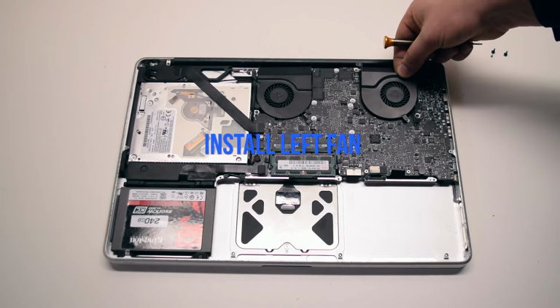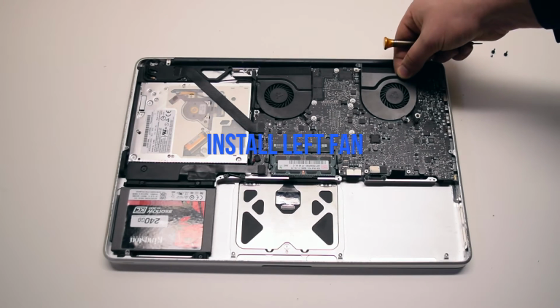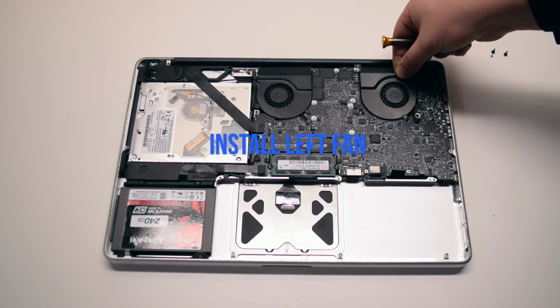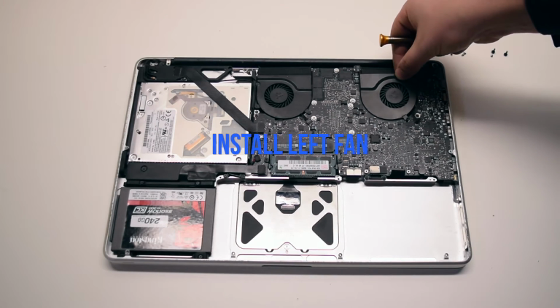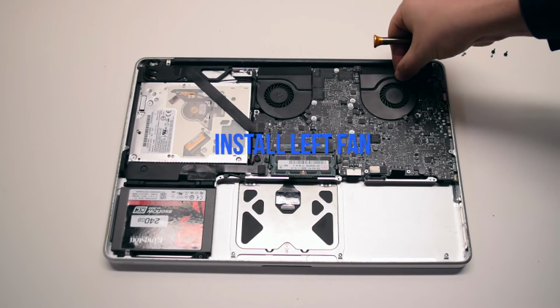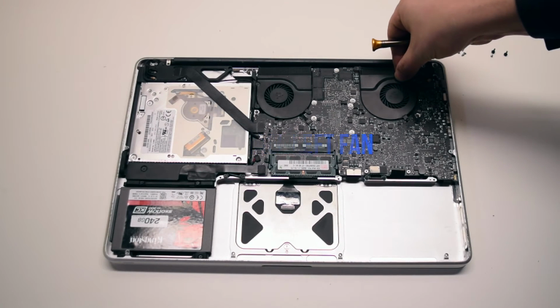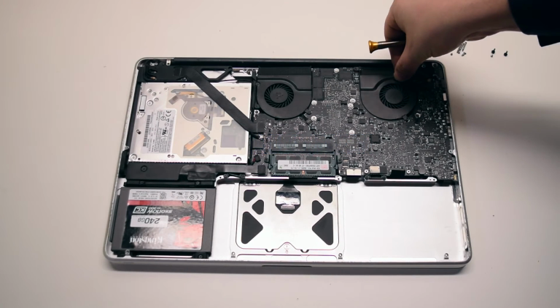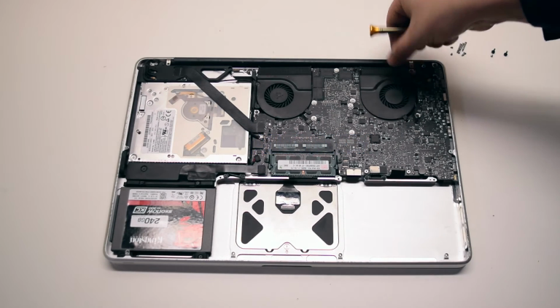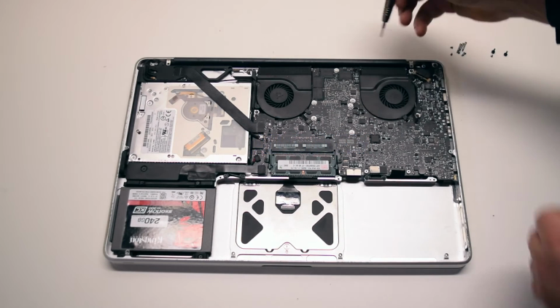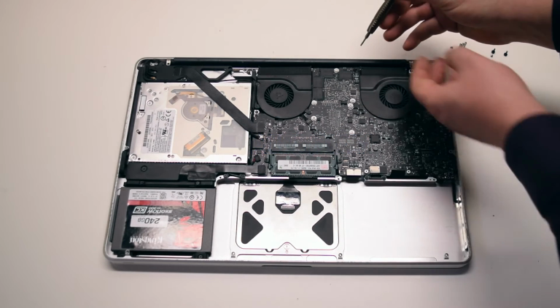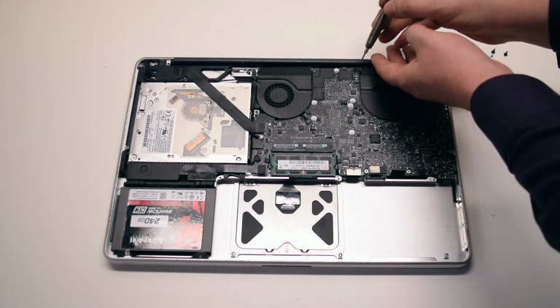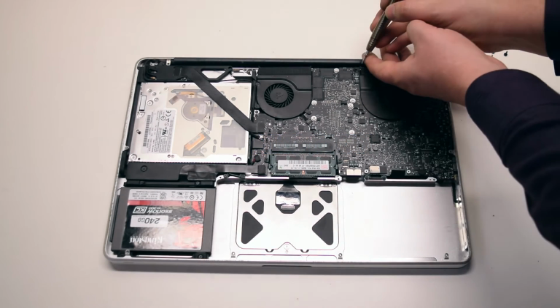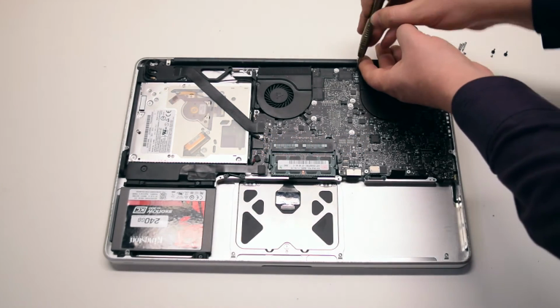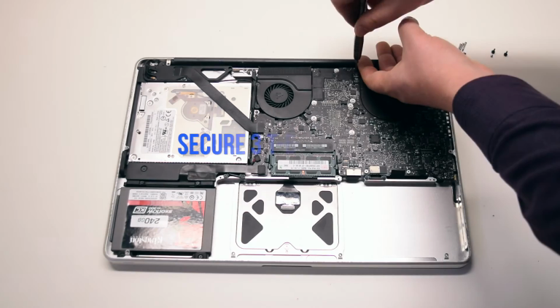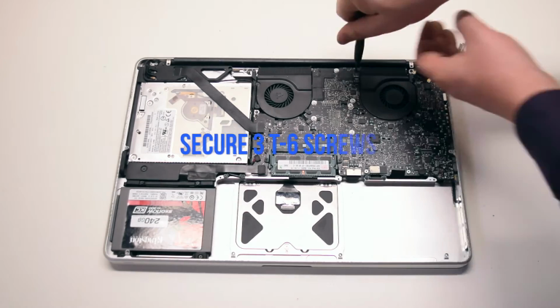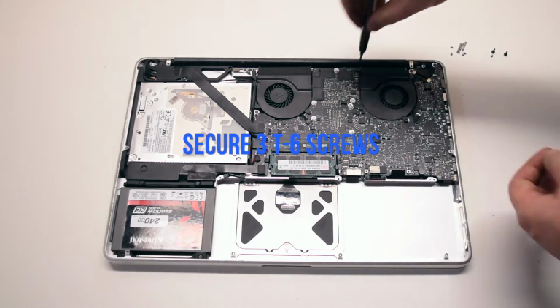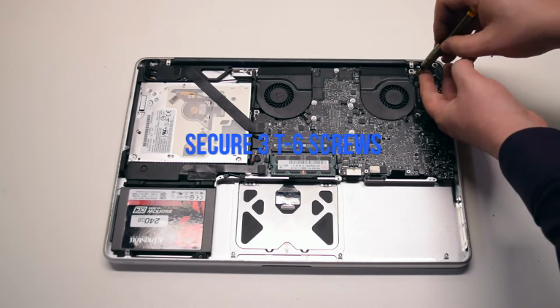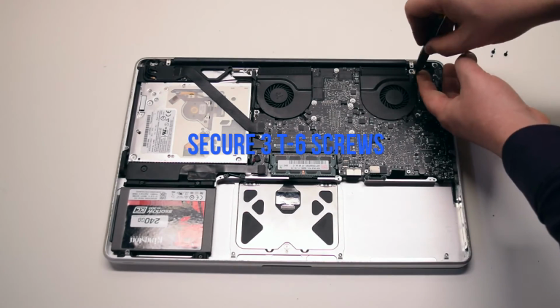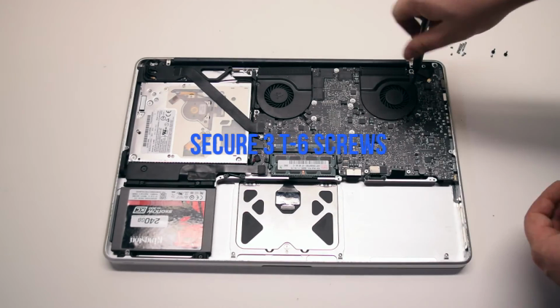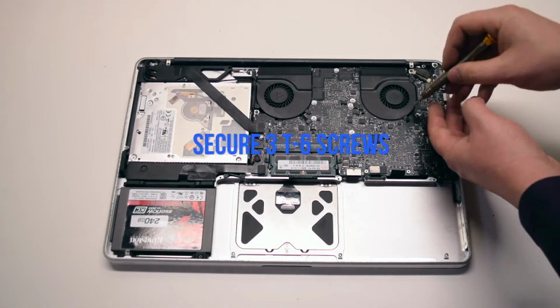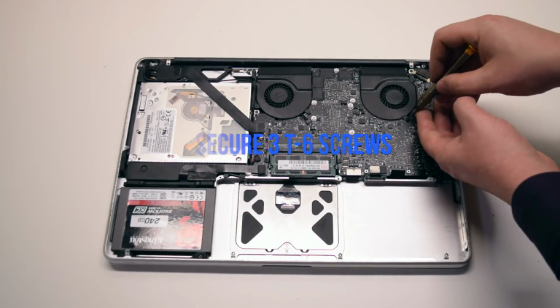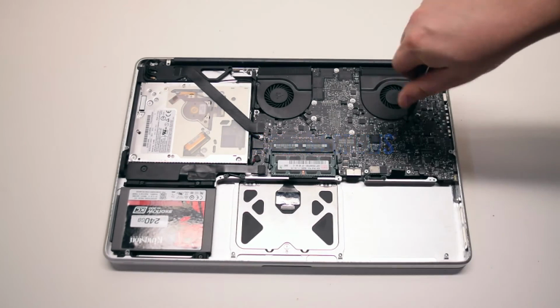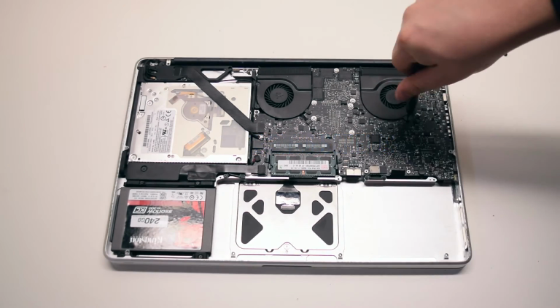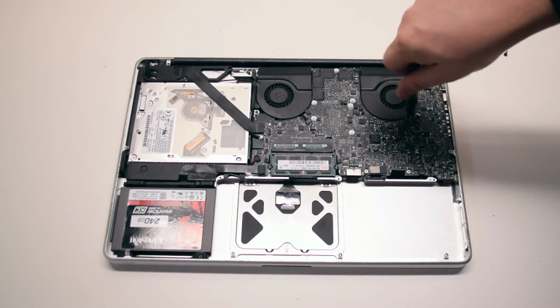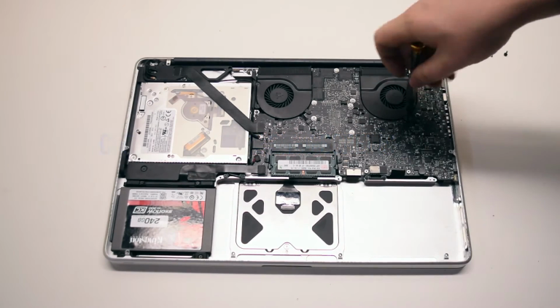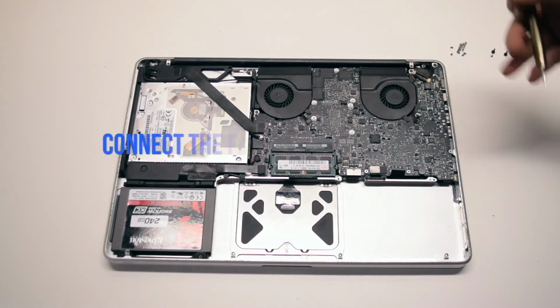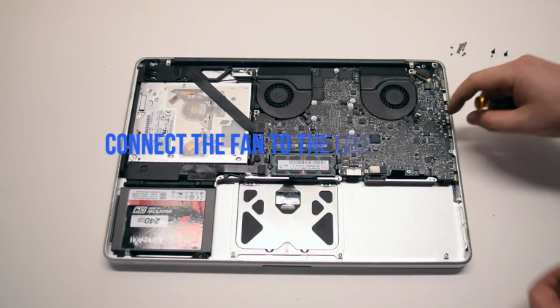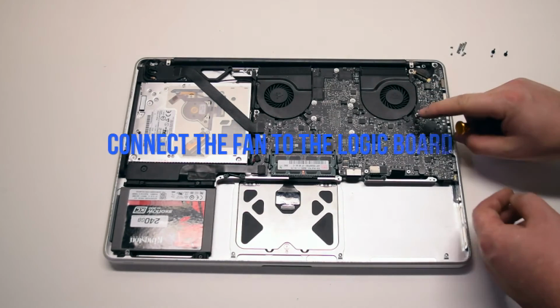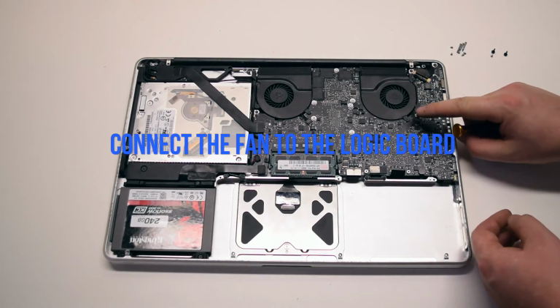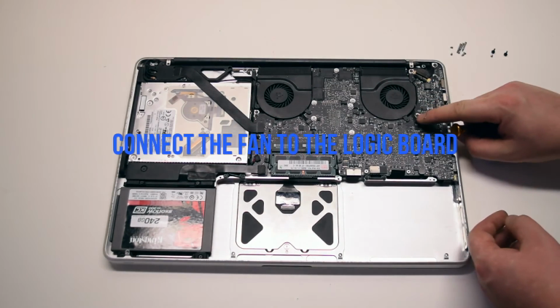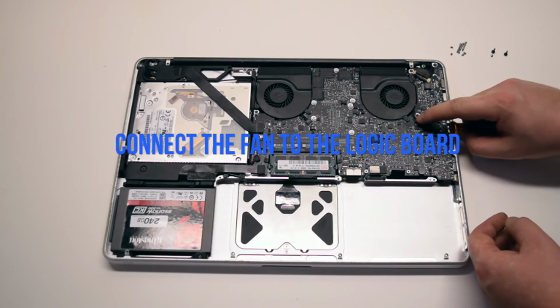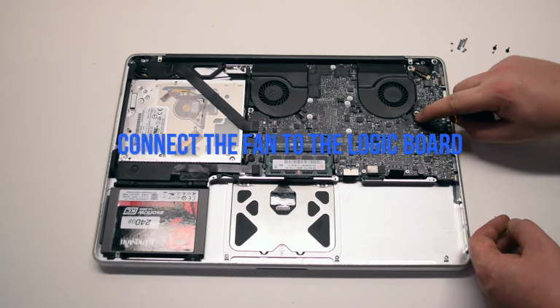Install the left fan. Secure the three T6 screws and connect it to the logic board.